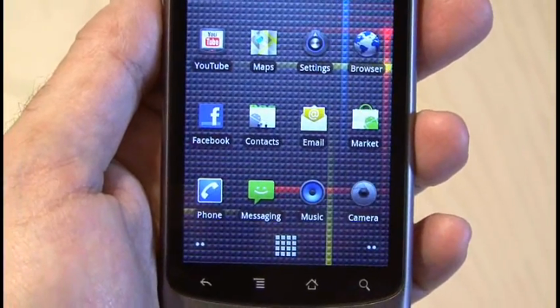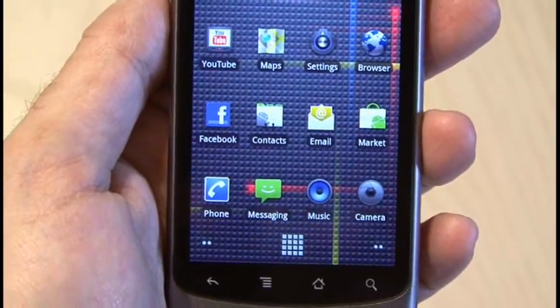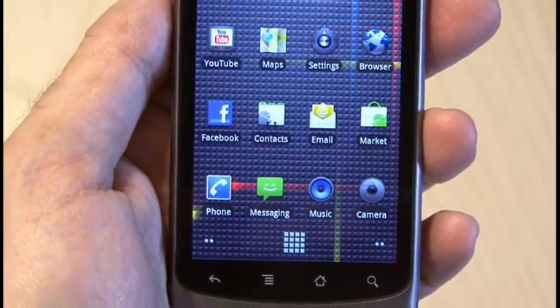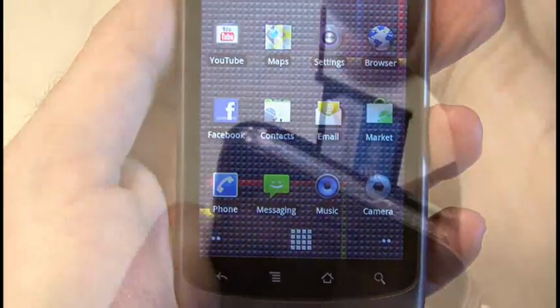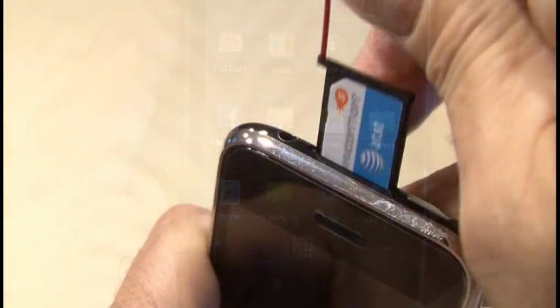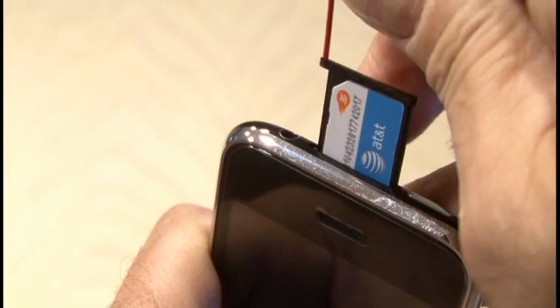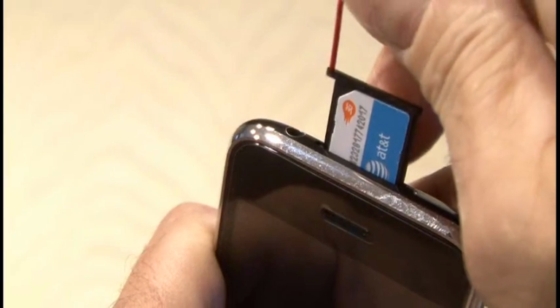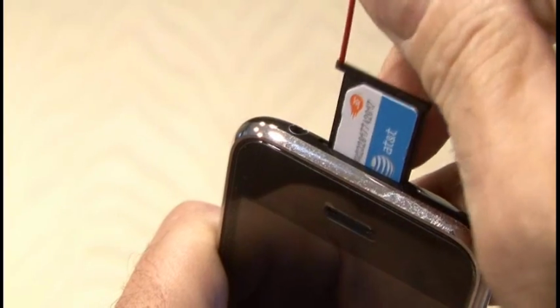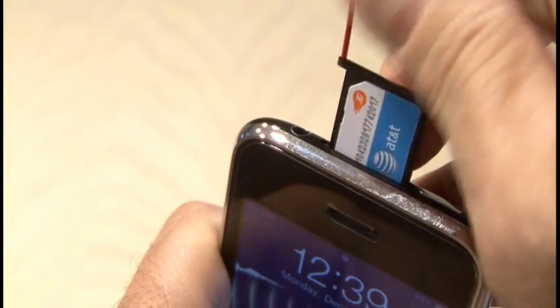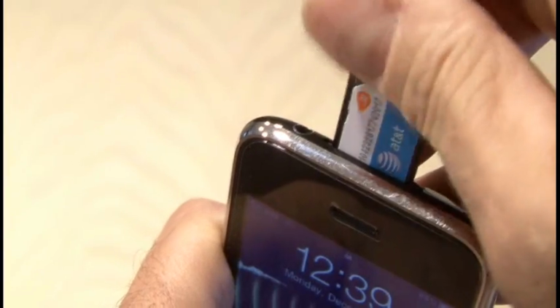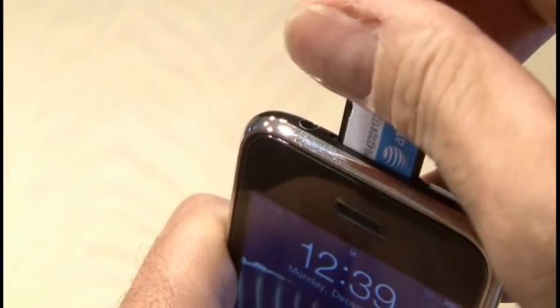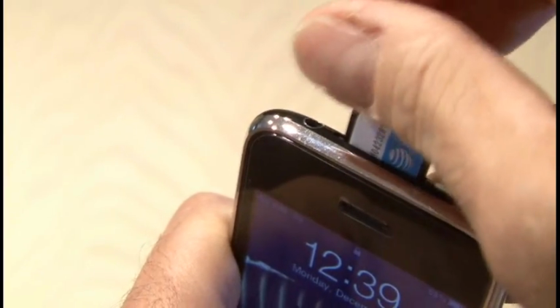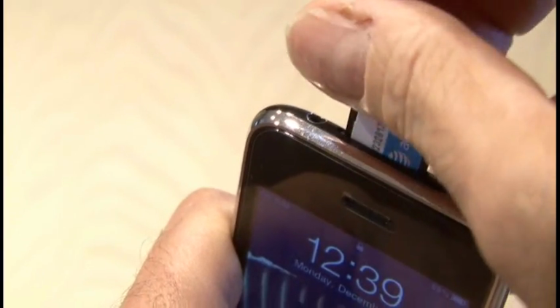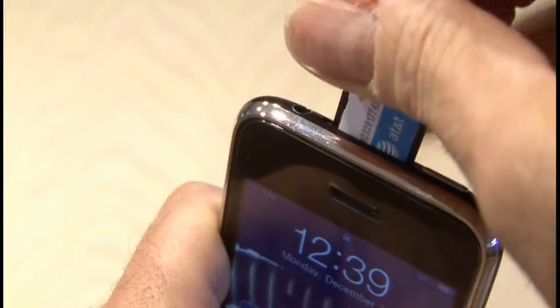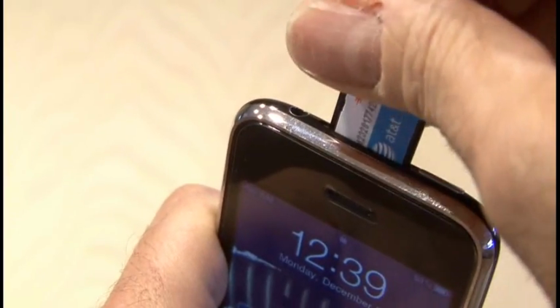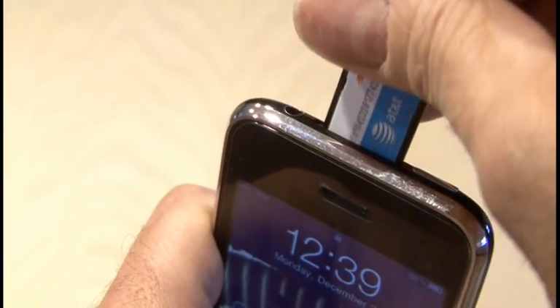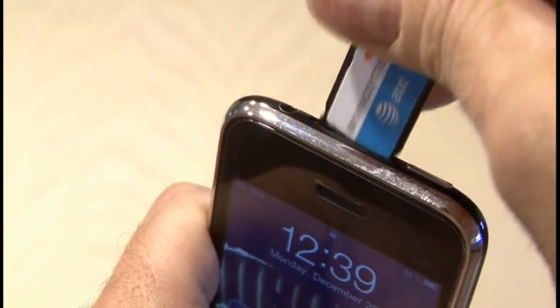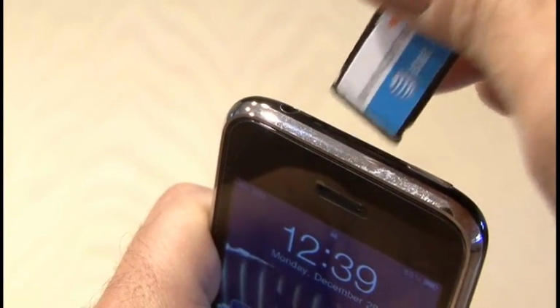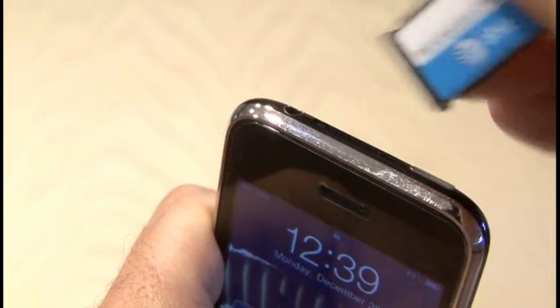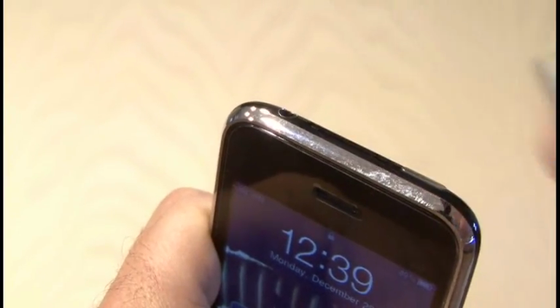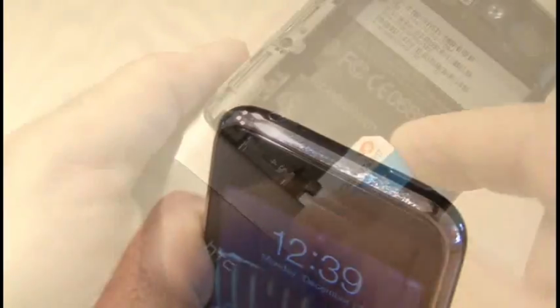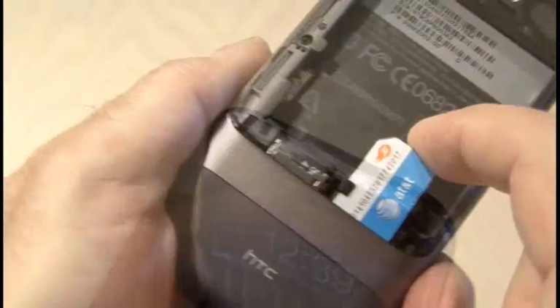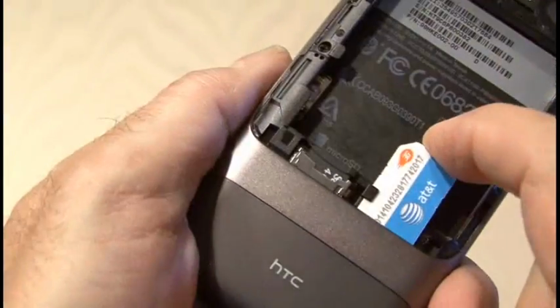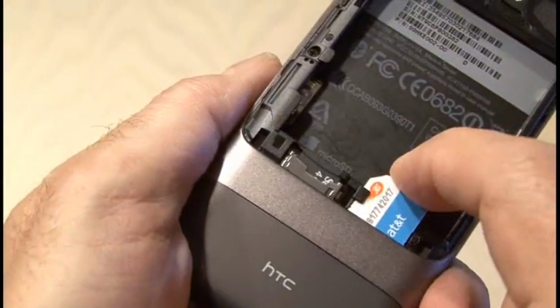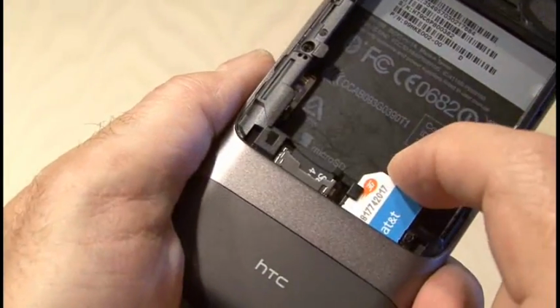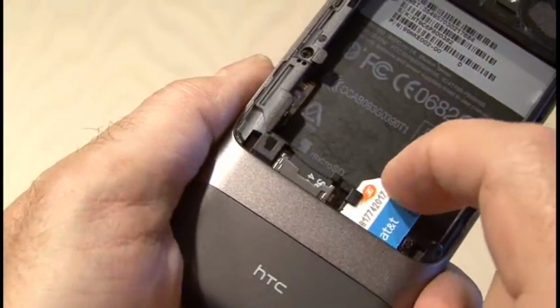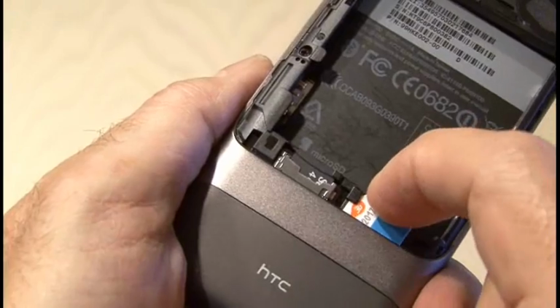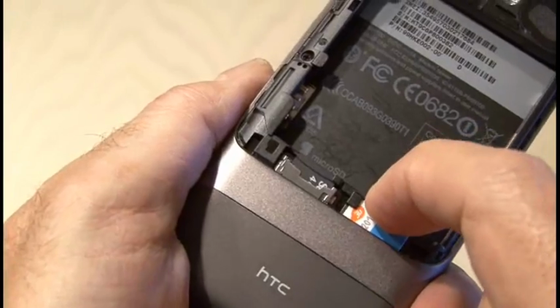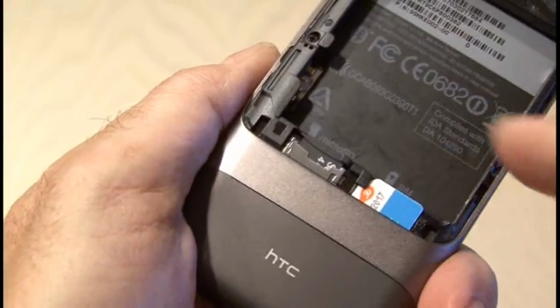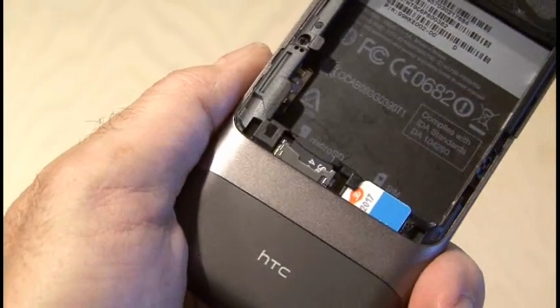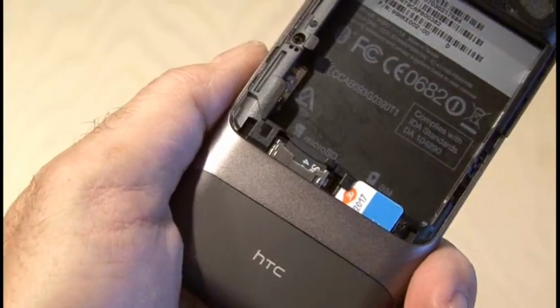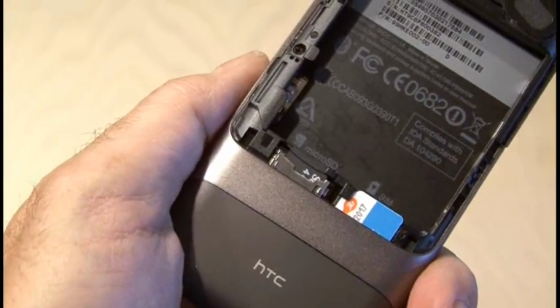And best of all, since the new Google phone is unlocked, I took the SIM card out of my iPhone, put it in the Nexus One, and I was good to go.